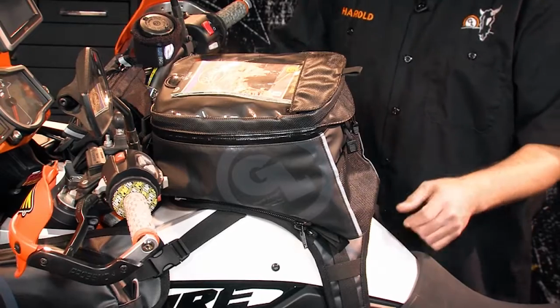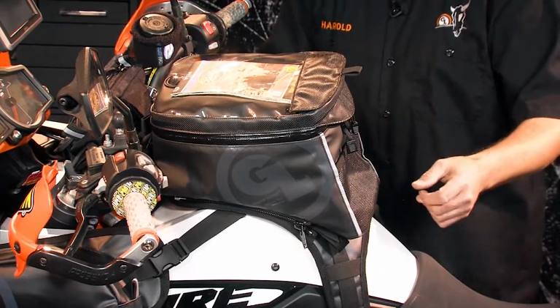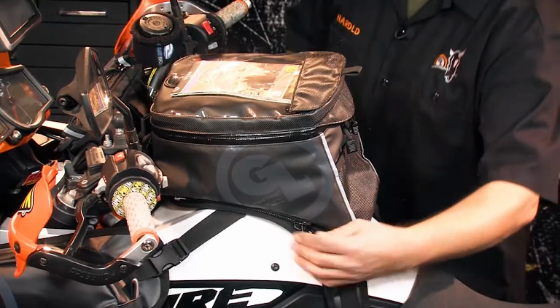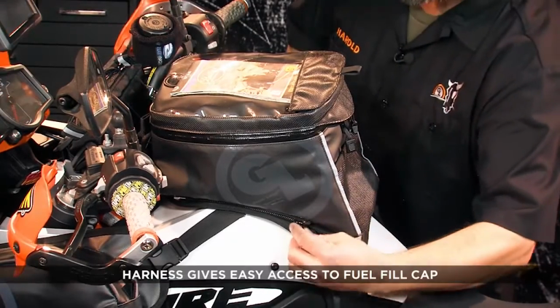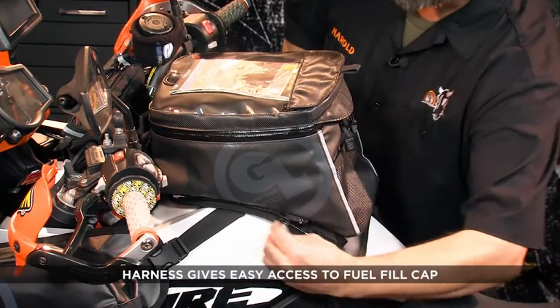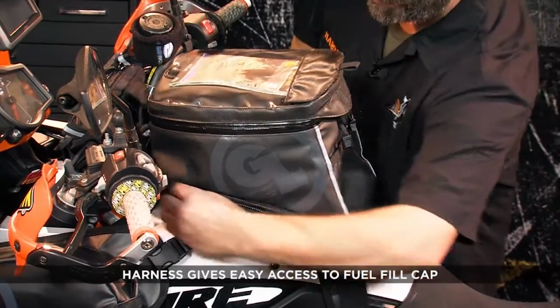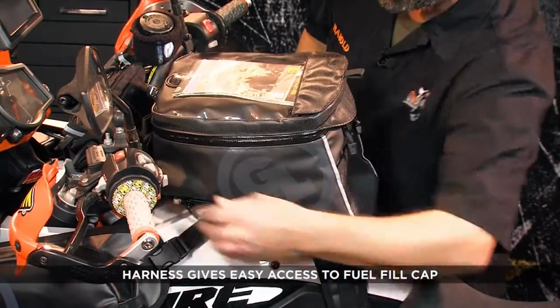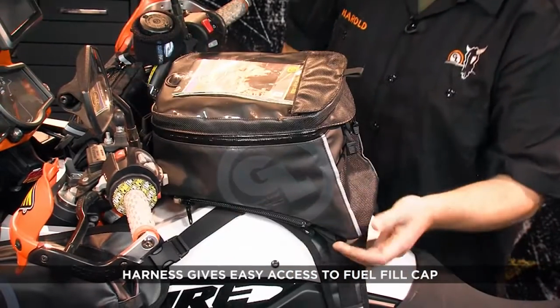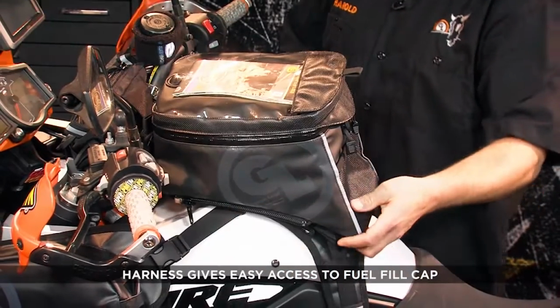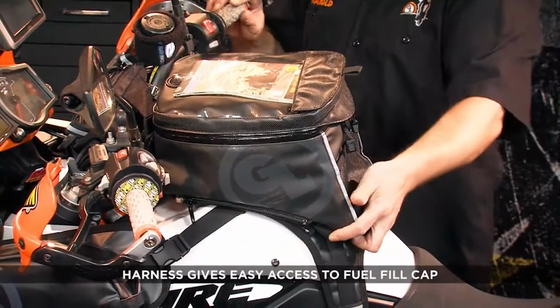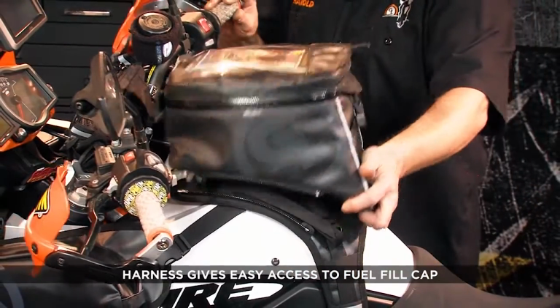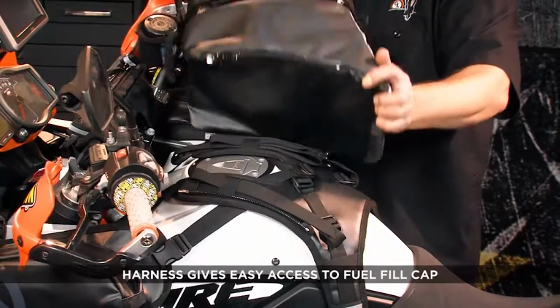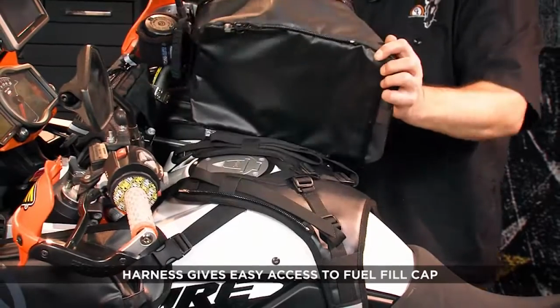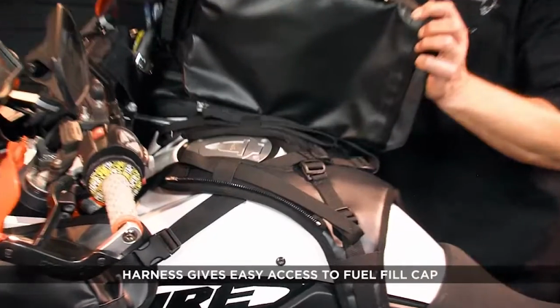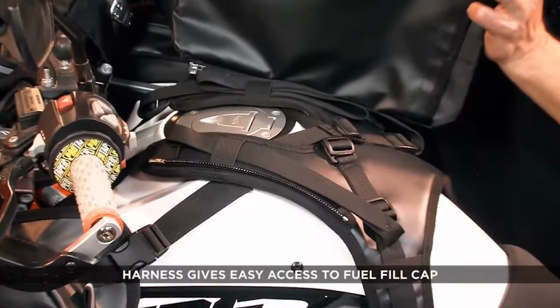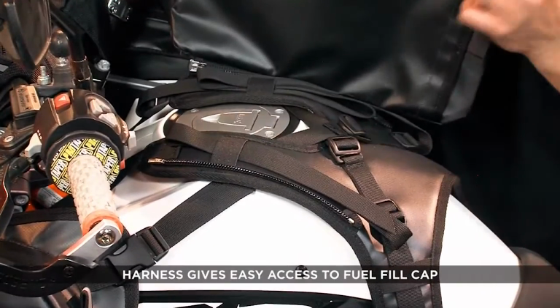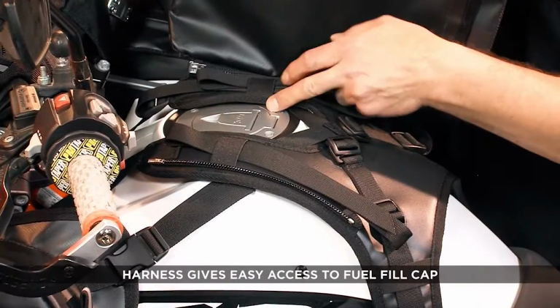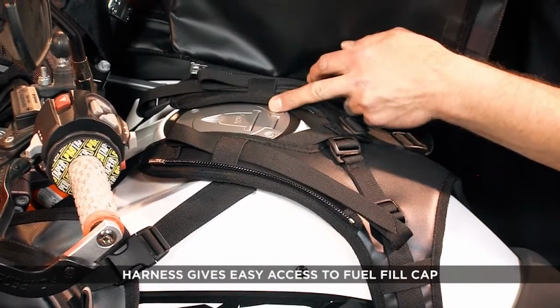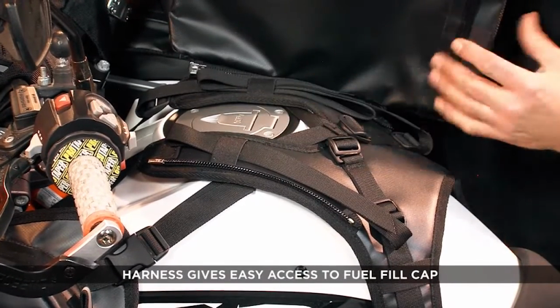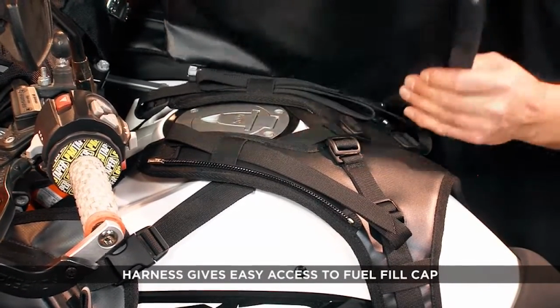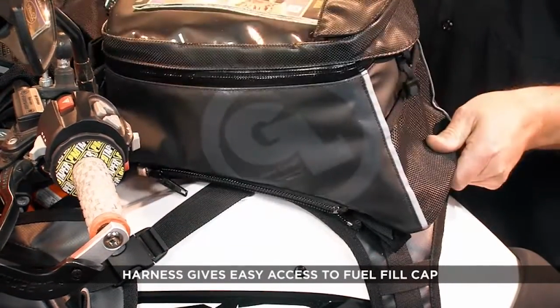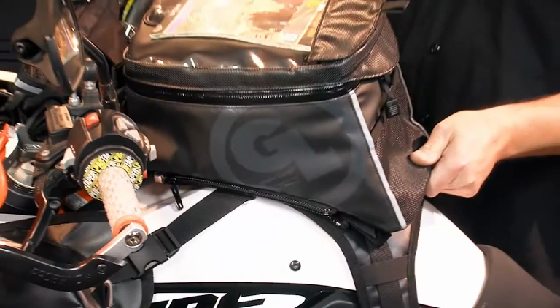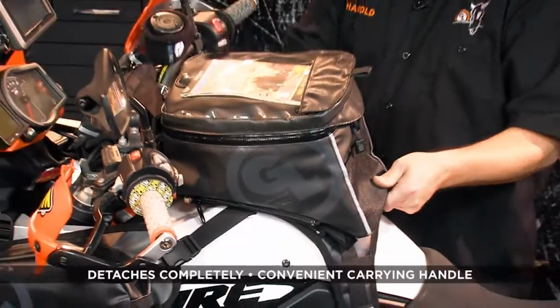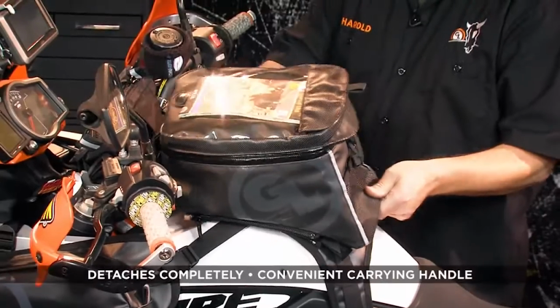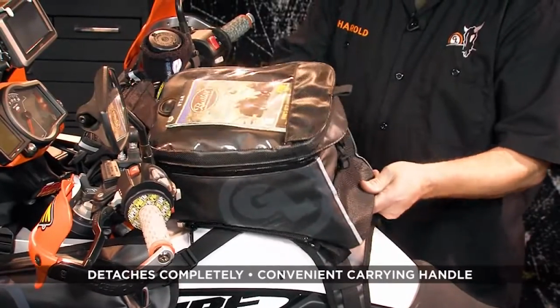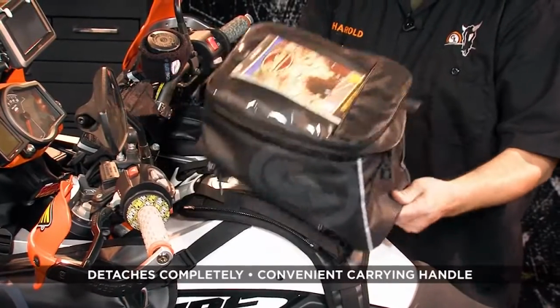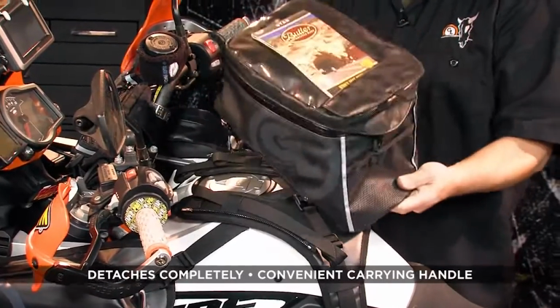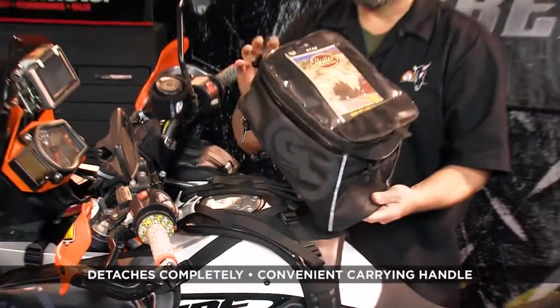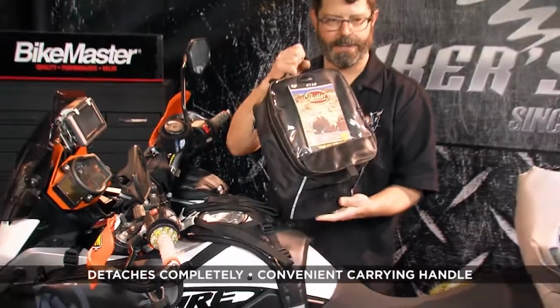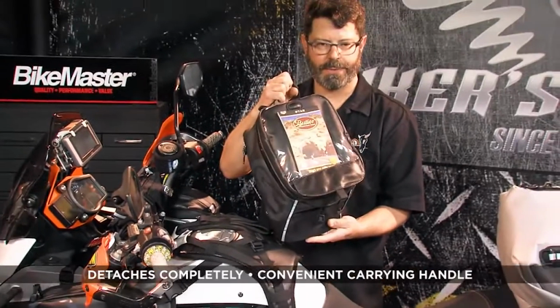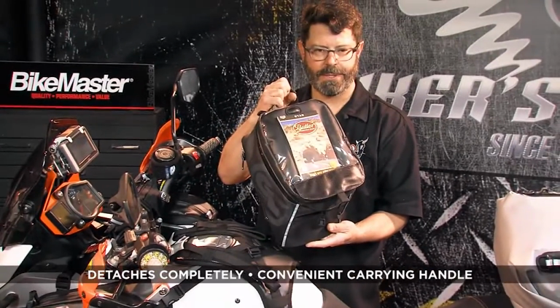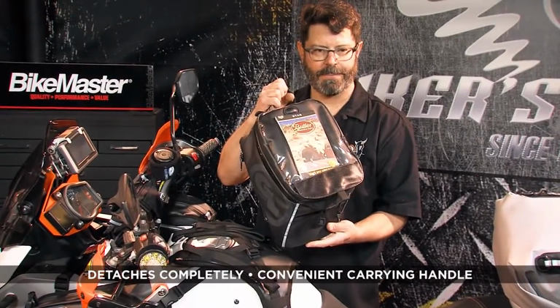It's also designed to provide easy access to your fuel fill by simply unzipping one side of the harness, flopping the bag out of the way to fill up. You can also remove it completely from the harness and carry your things with you when you're off the bike.